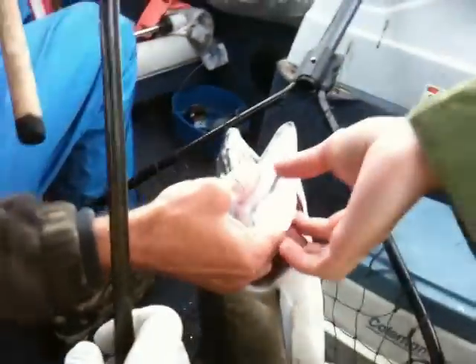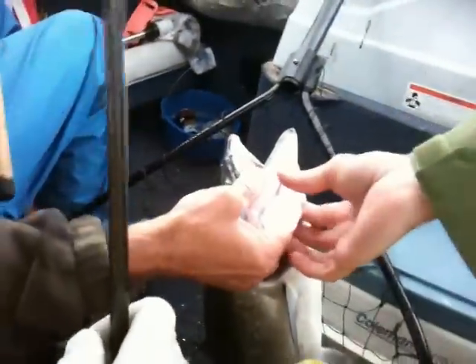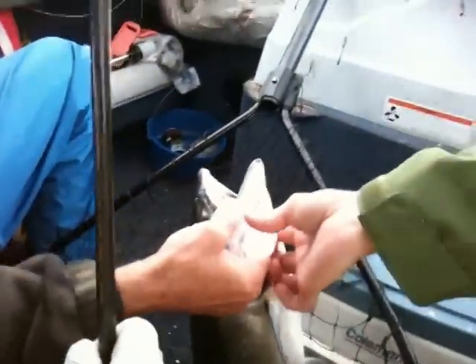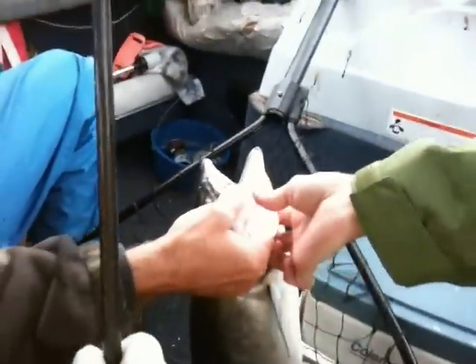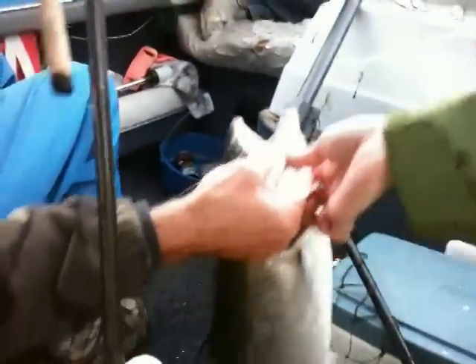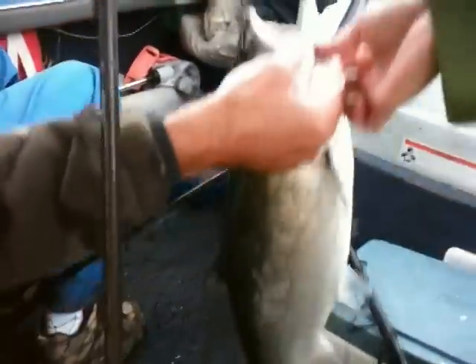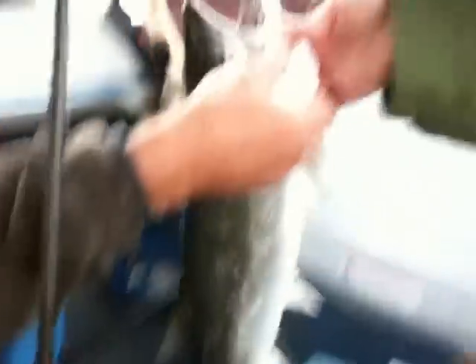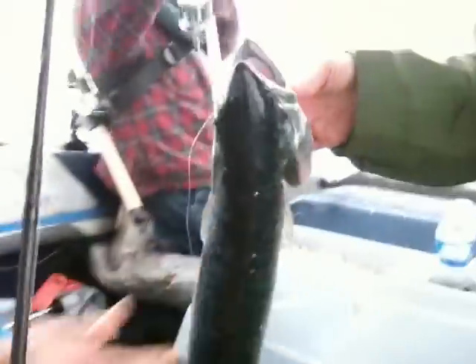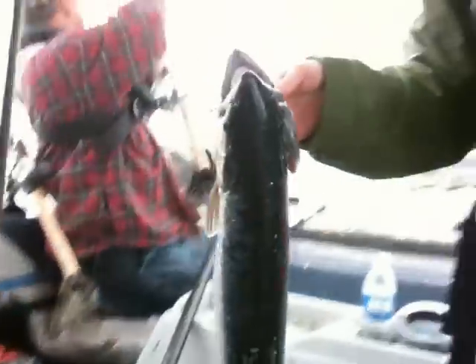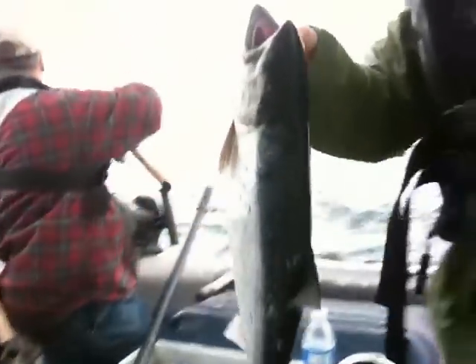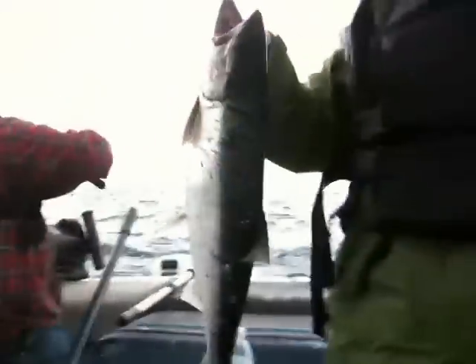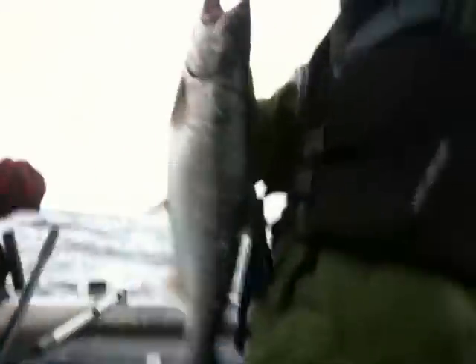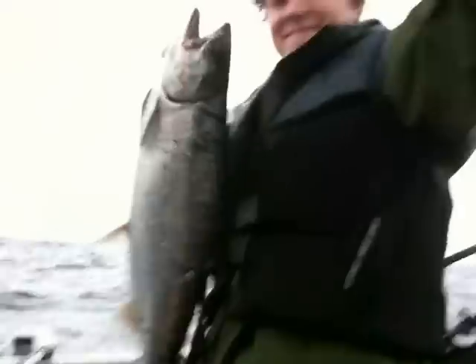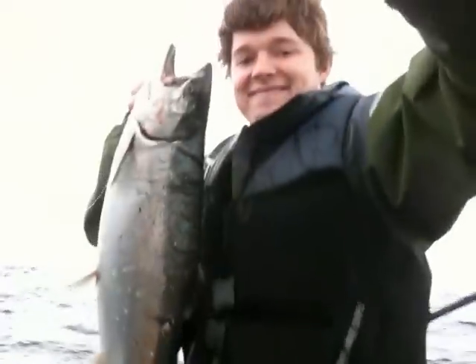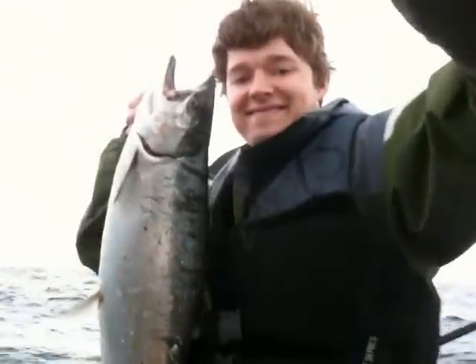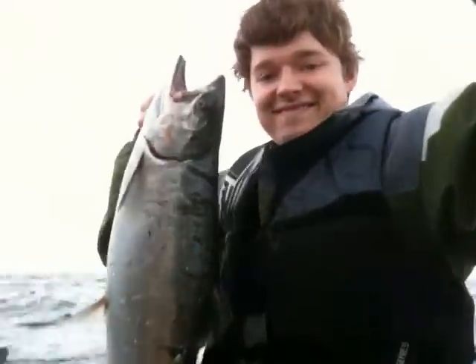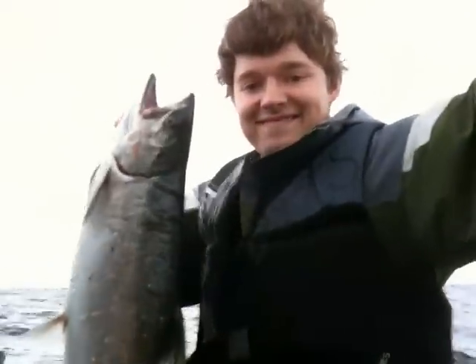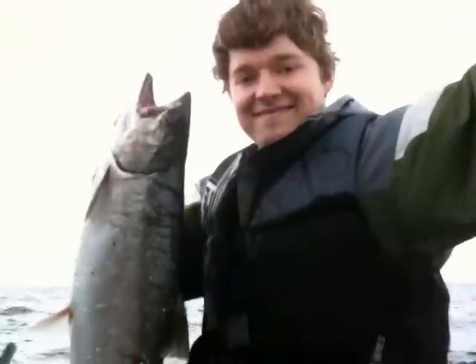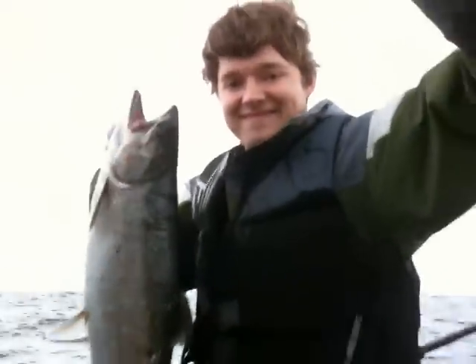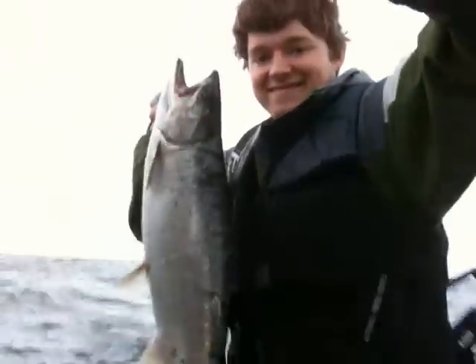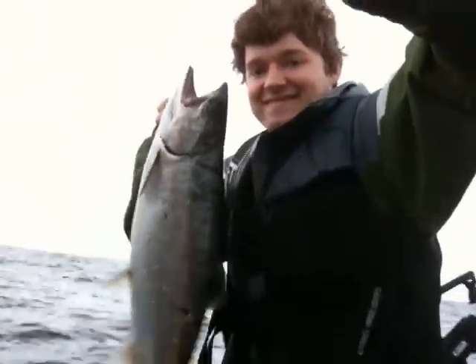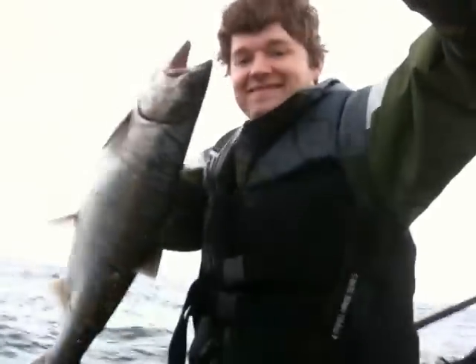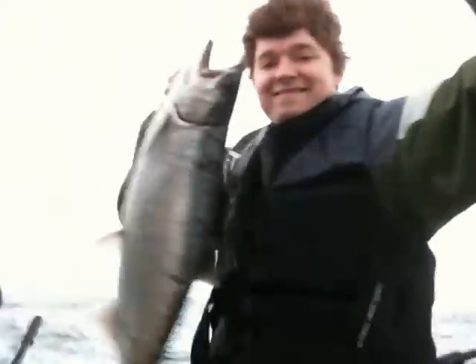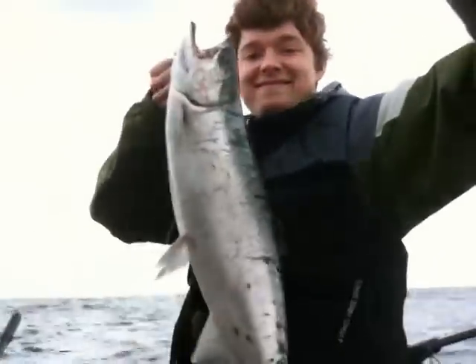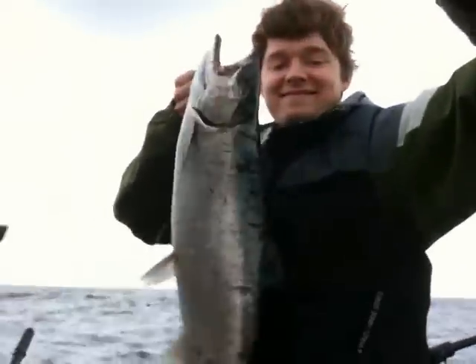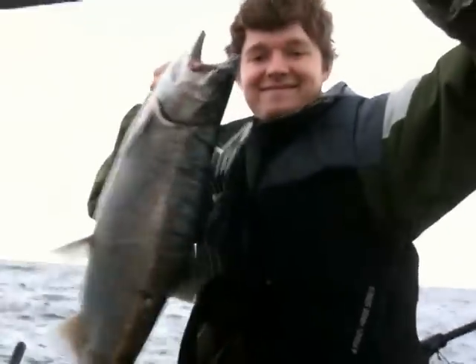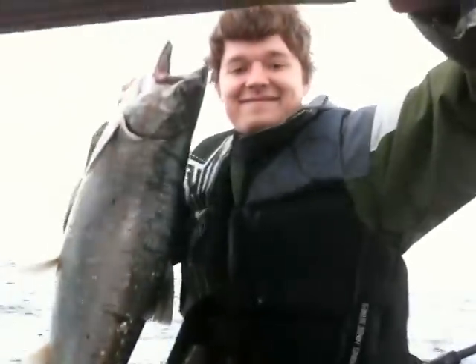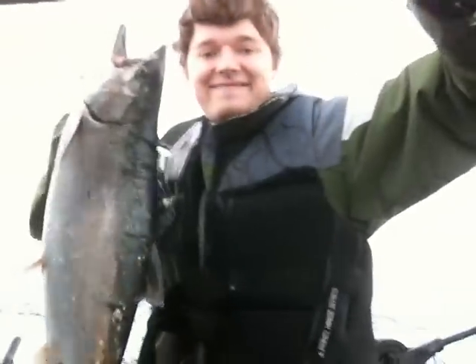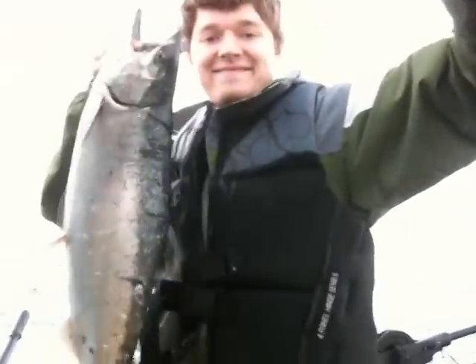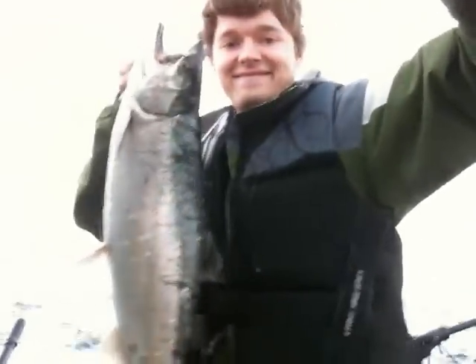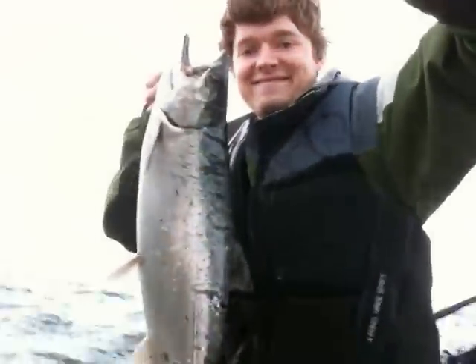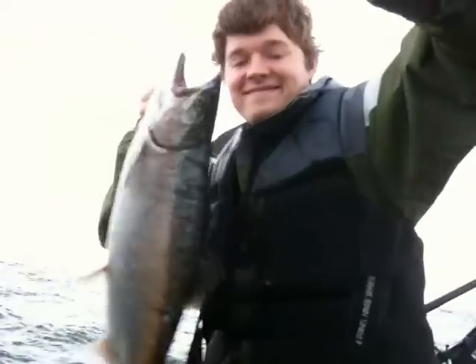I didn't take that off. All right, way to go, man. Nice one. Nice hatchery. Good fish. First fish in the boat.